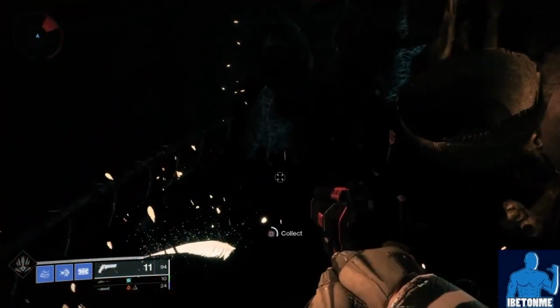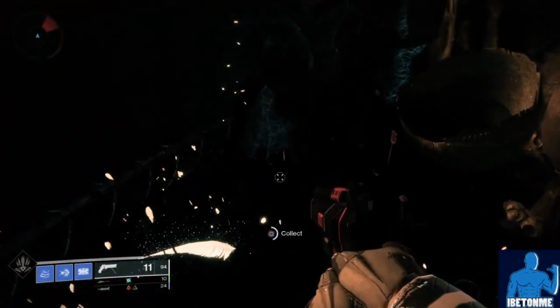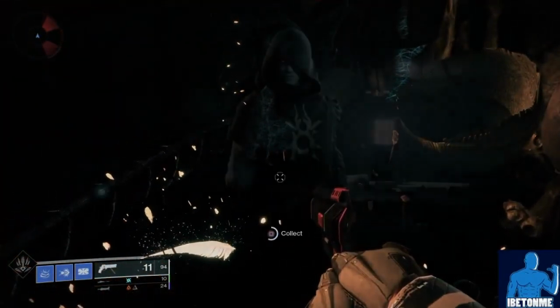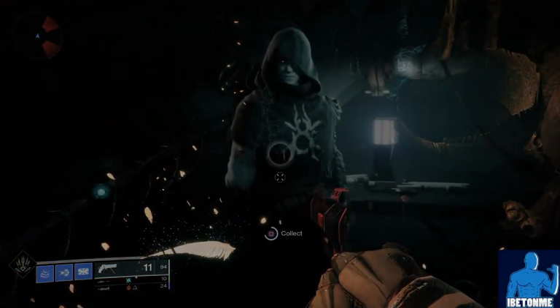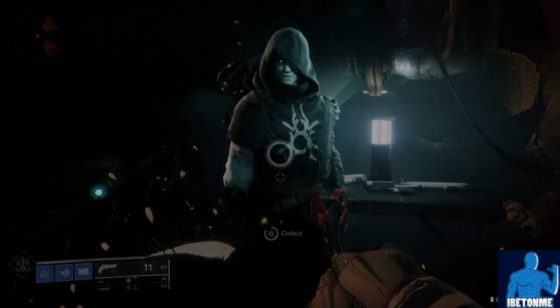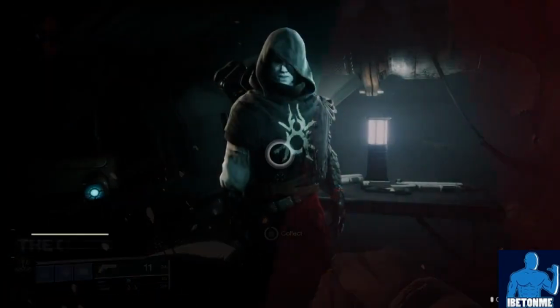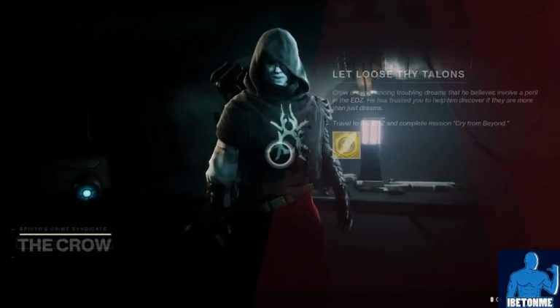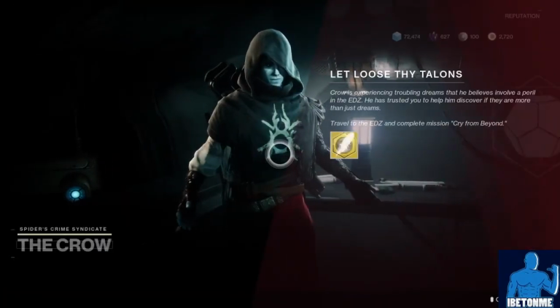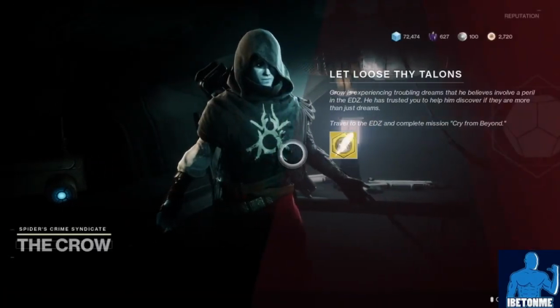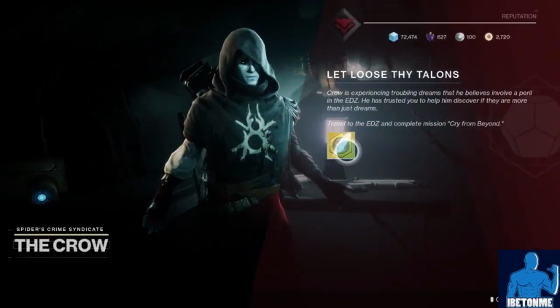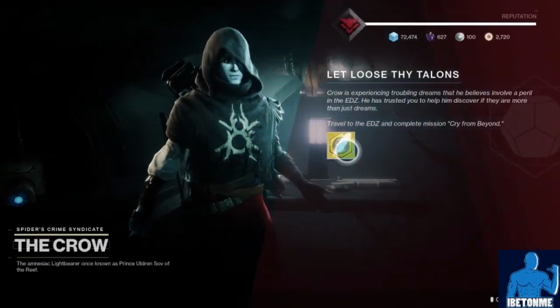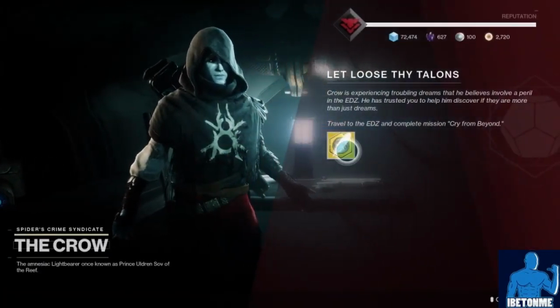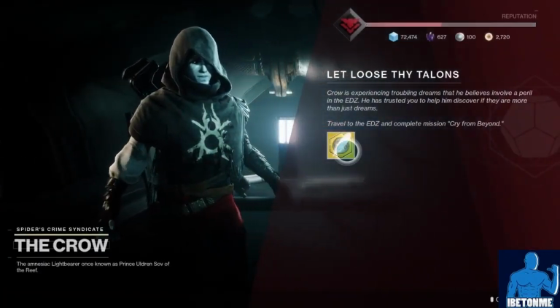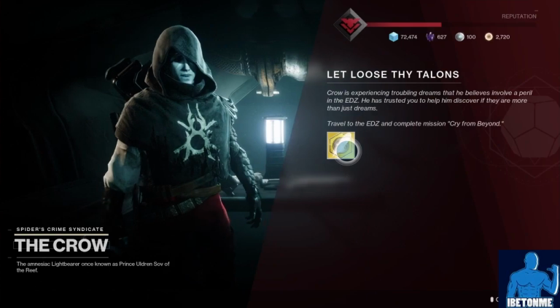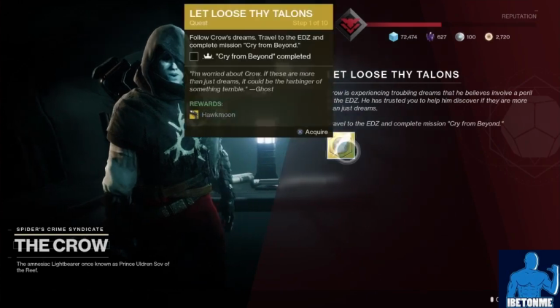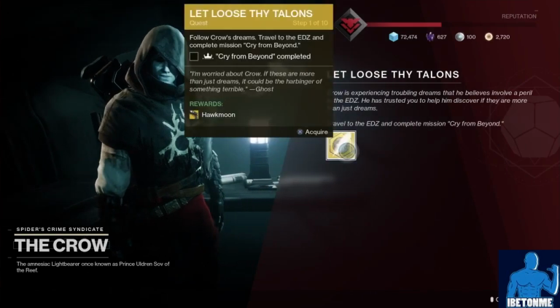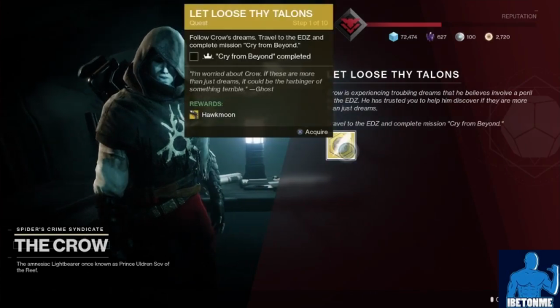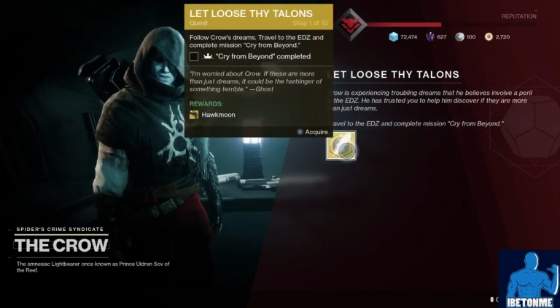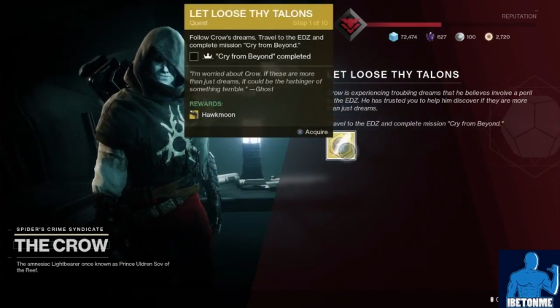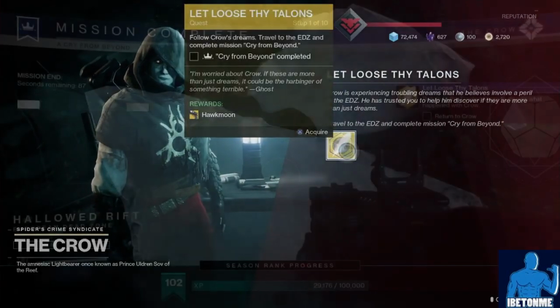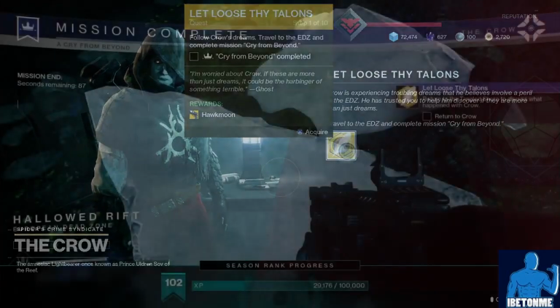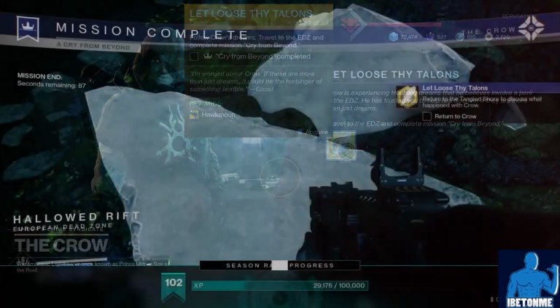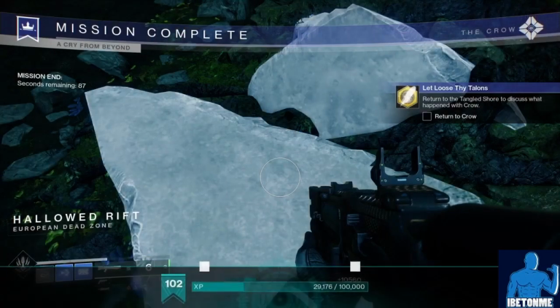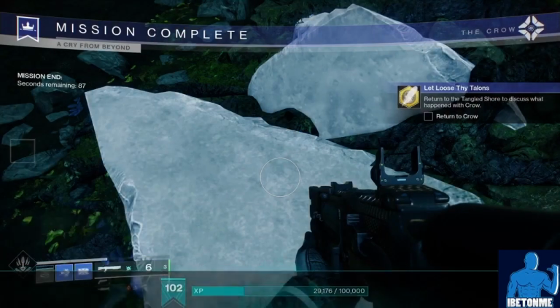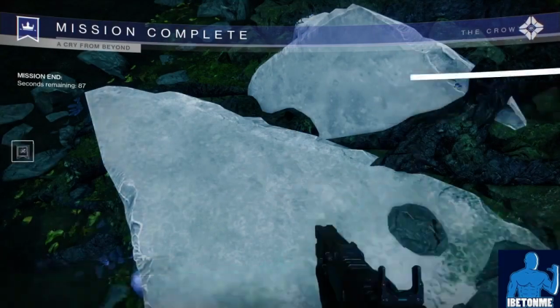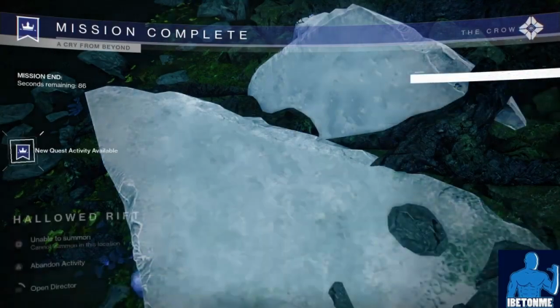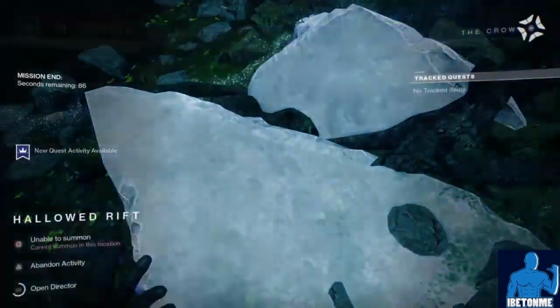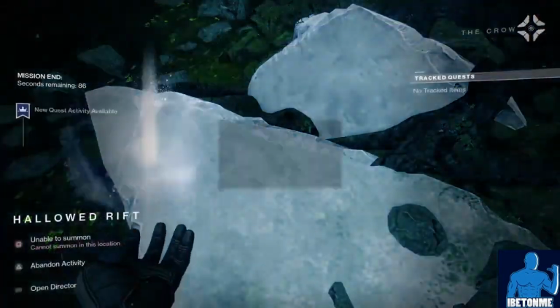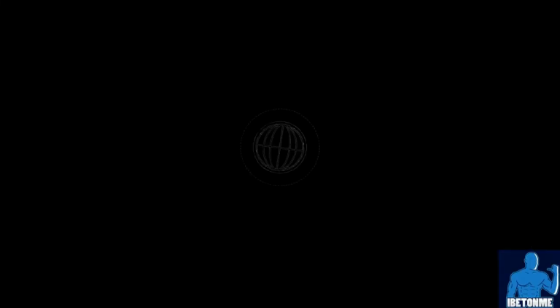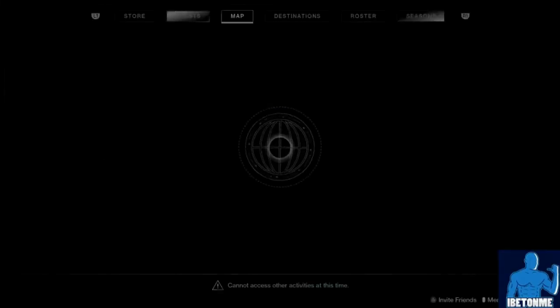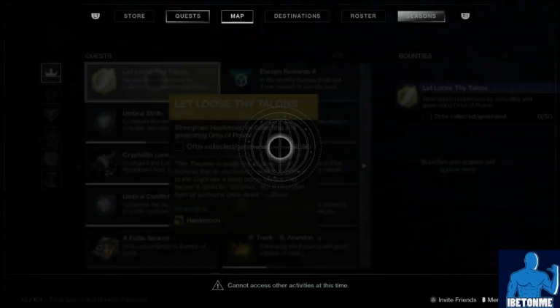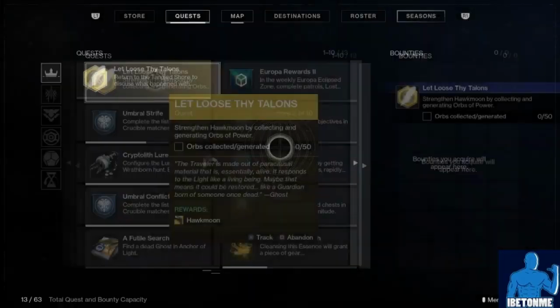Next you'll need to go back to the Crow and he'll tell you to go to the EDZ and complete the mission 'Cry From Beyond.' After you complete the mission, you'll need to return back to the Crow.